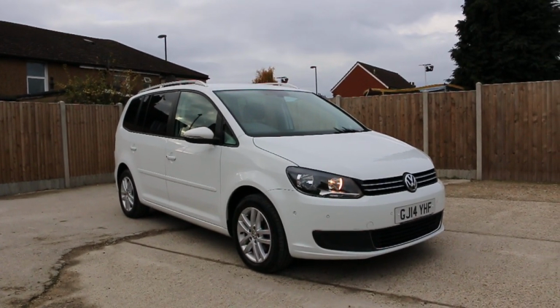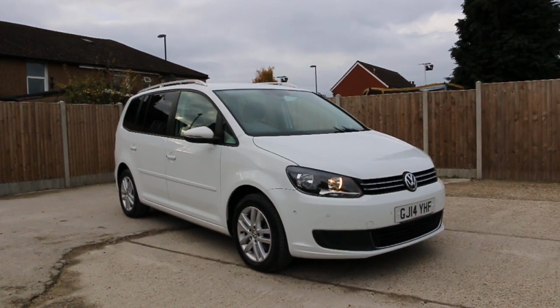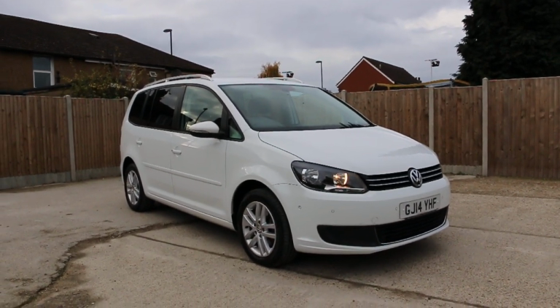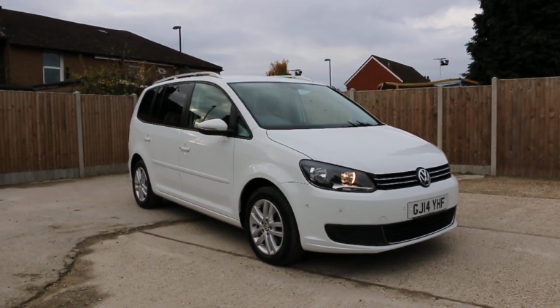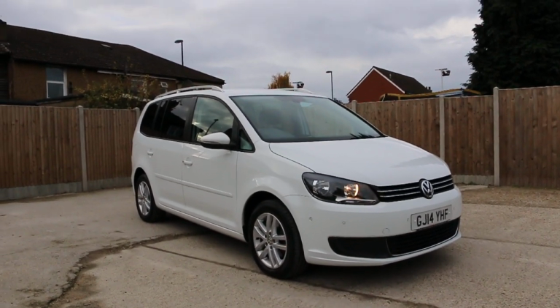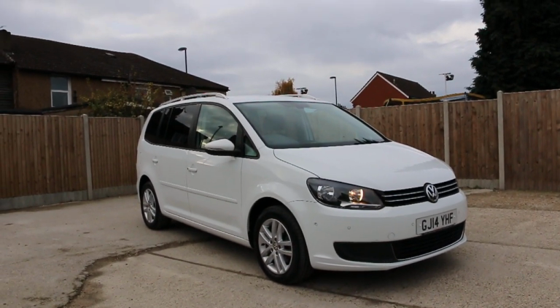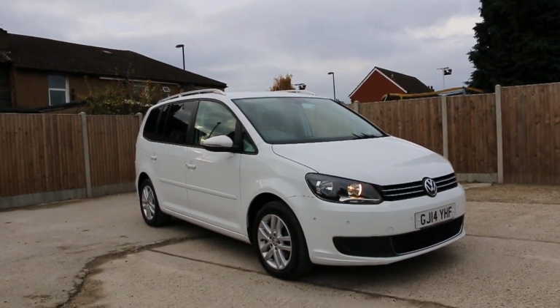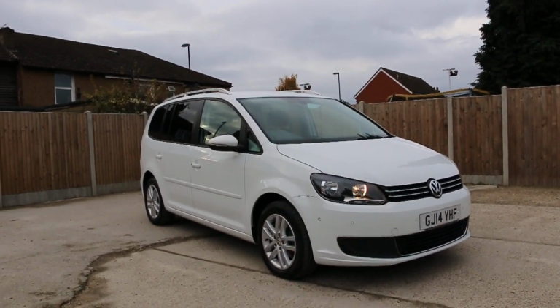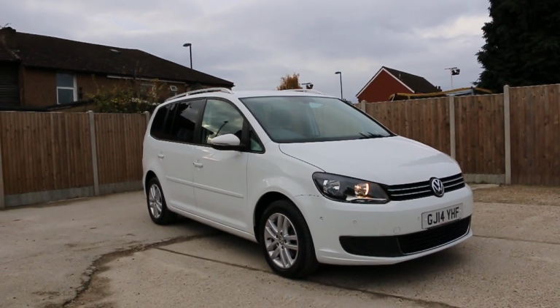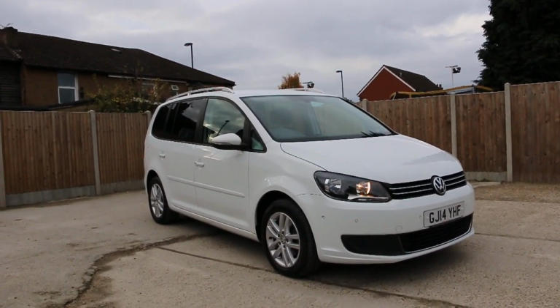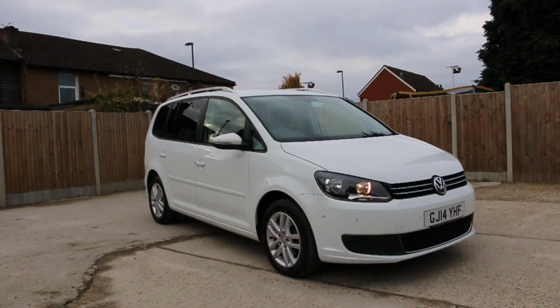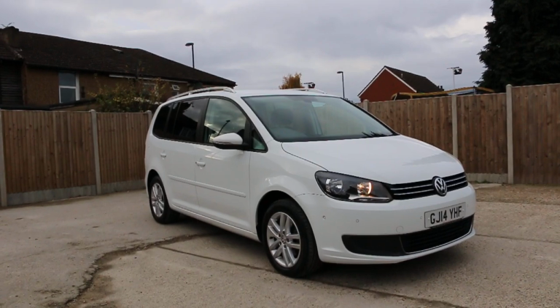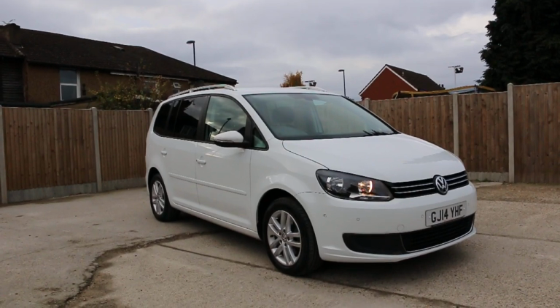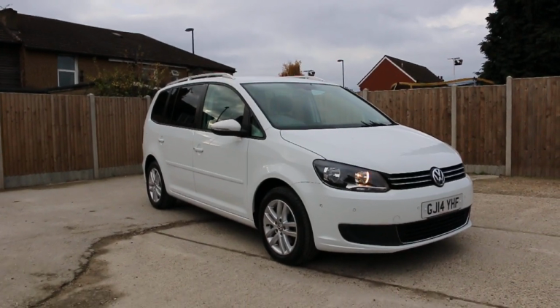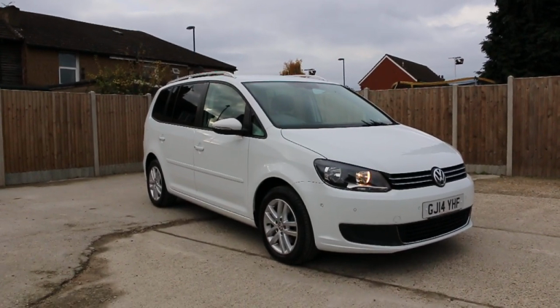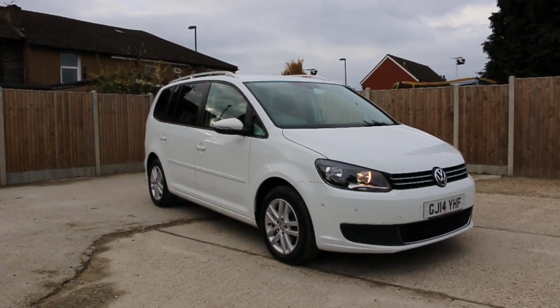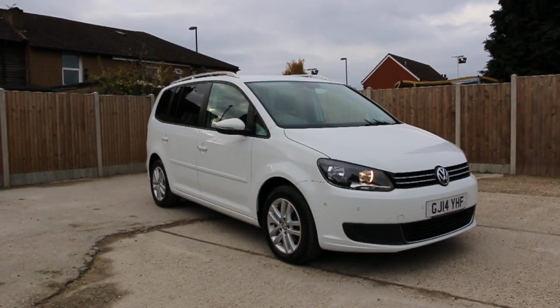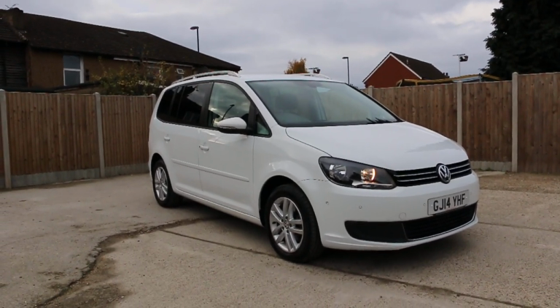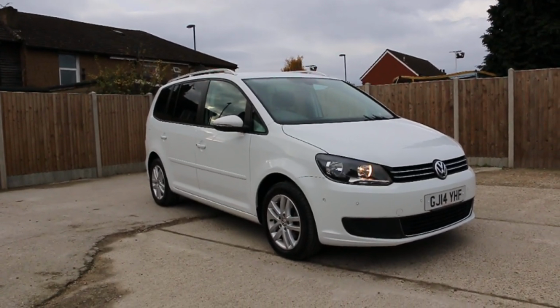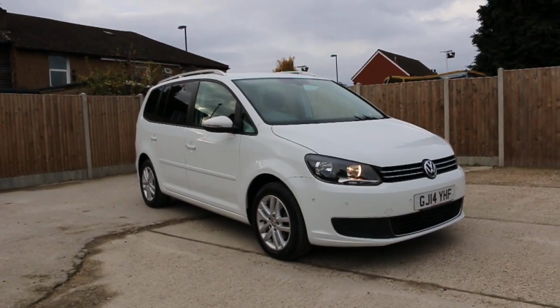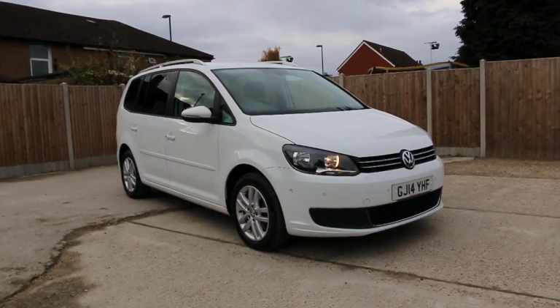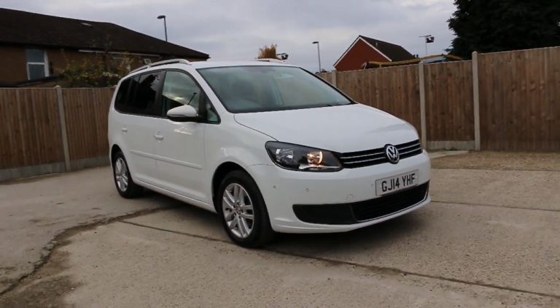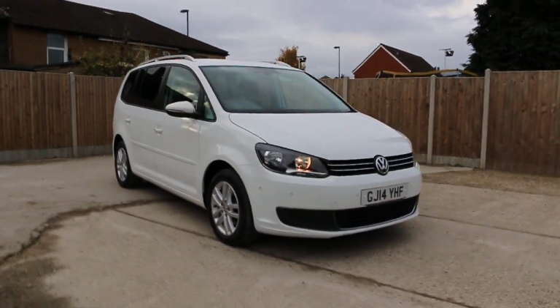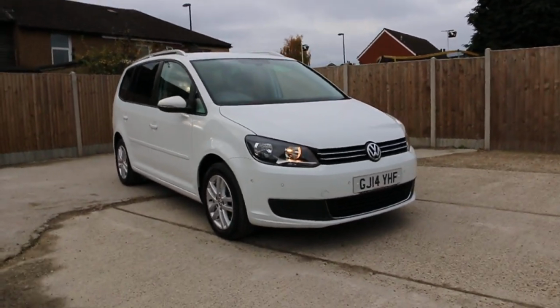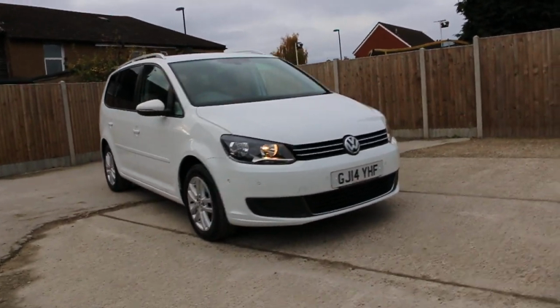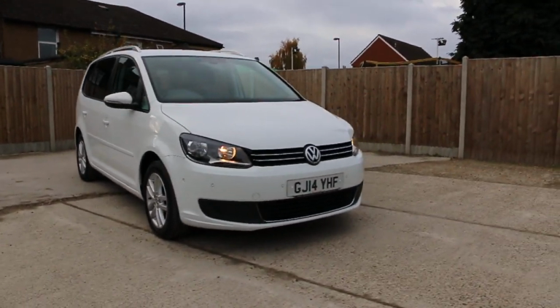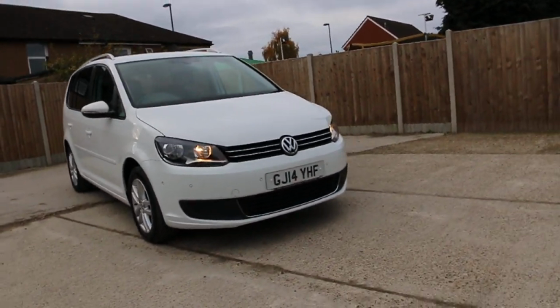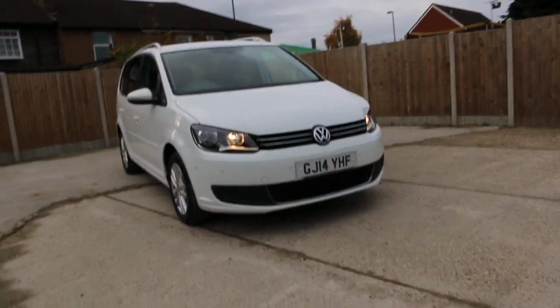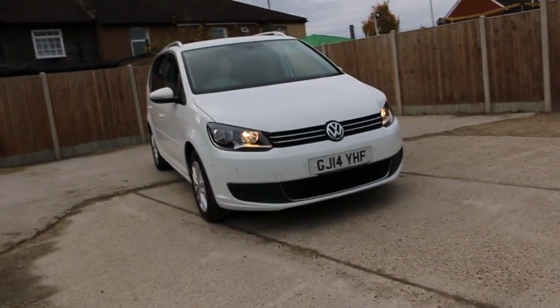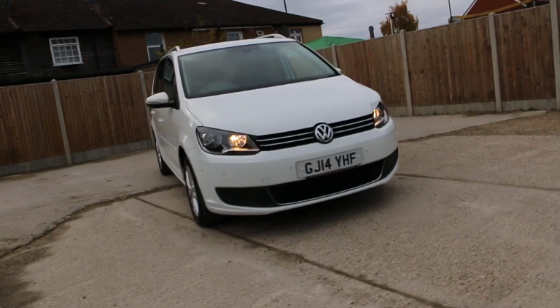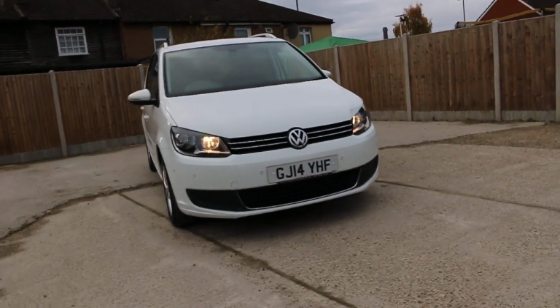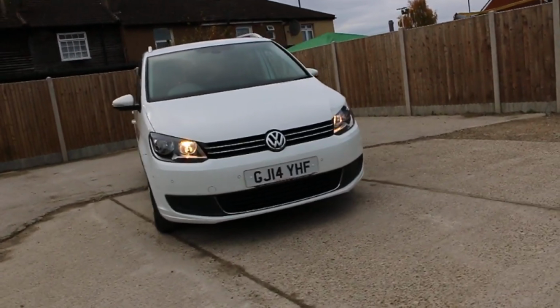Now it's available at McCarty Cars: VW Touran TDI, diesel, auto, 2014, white.